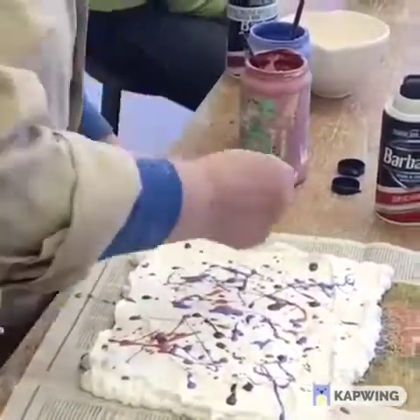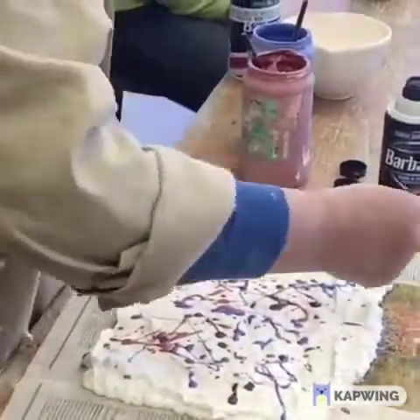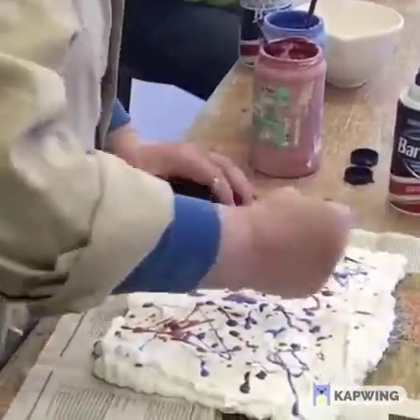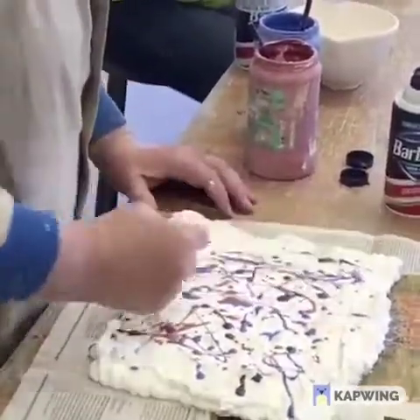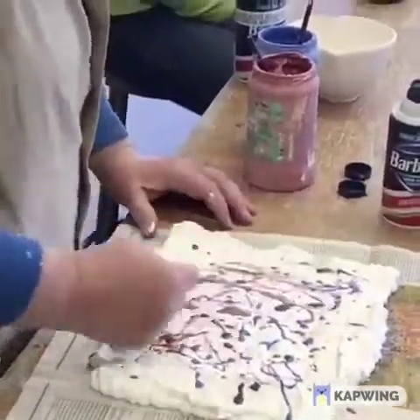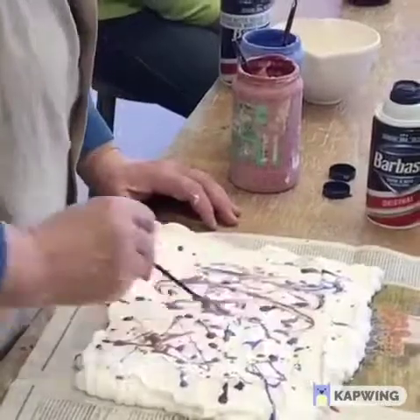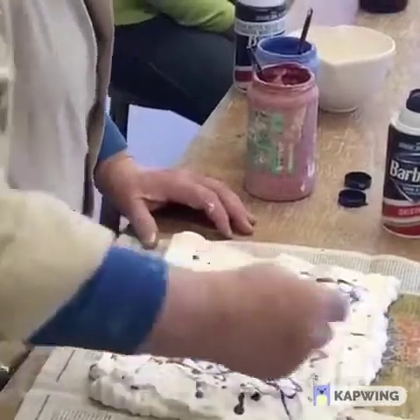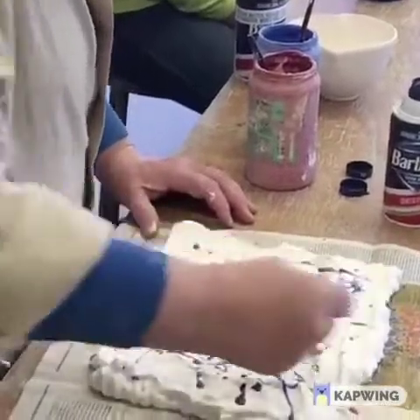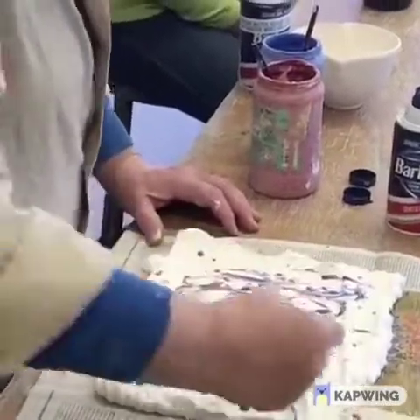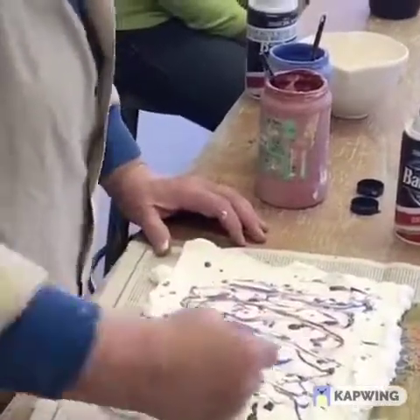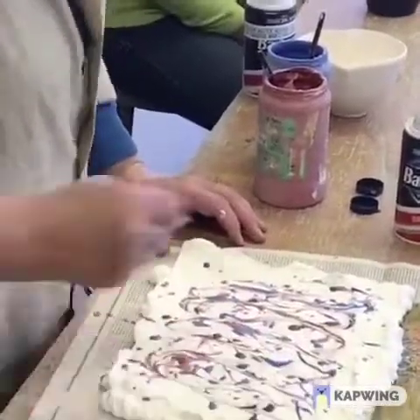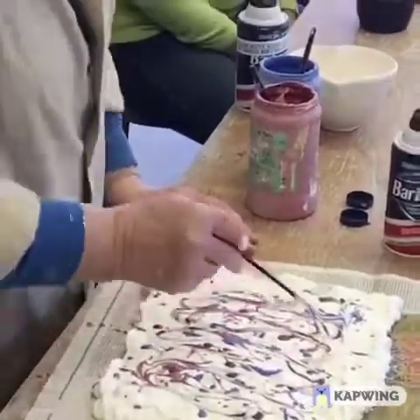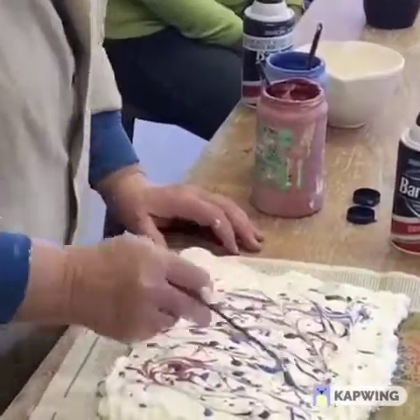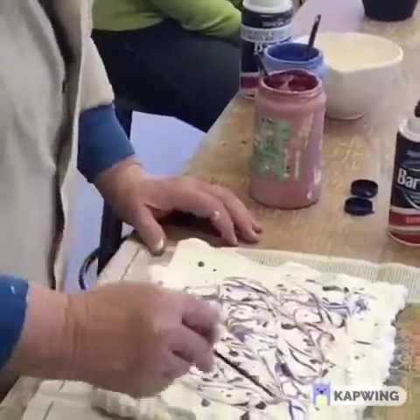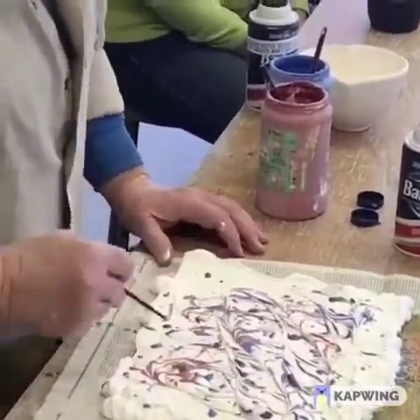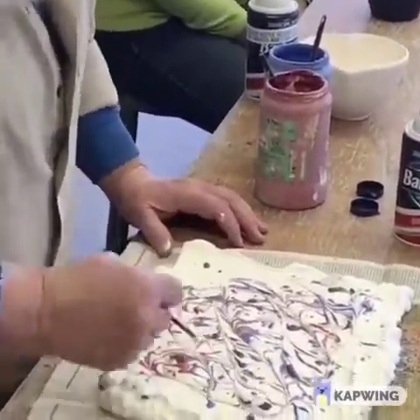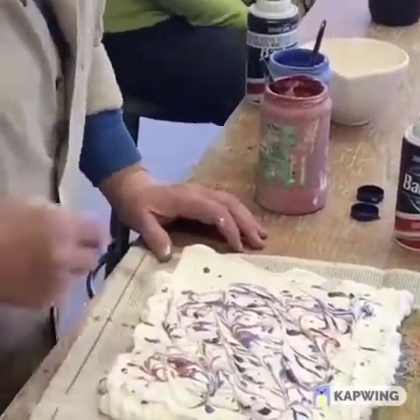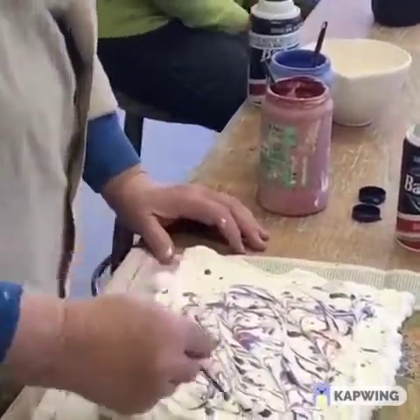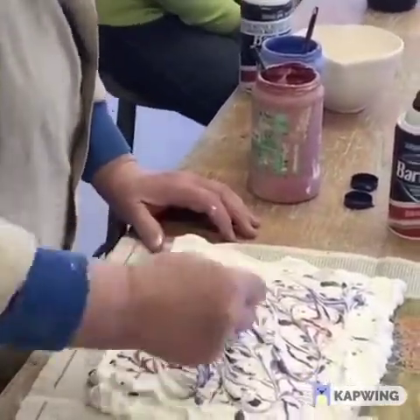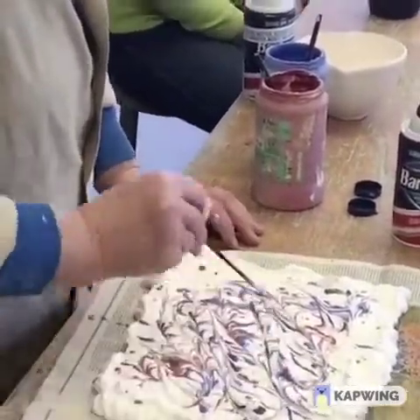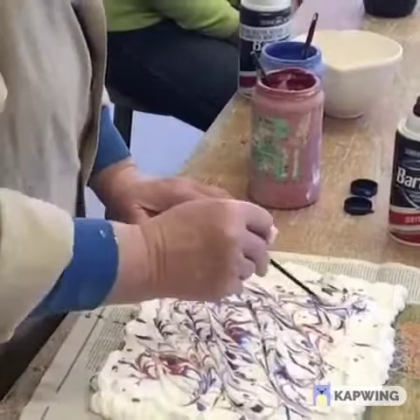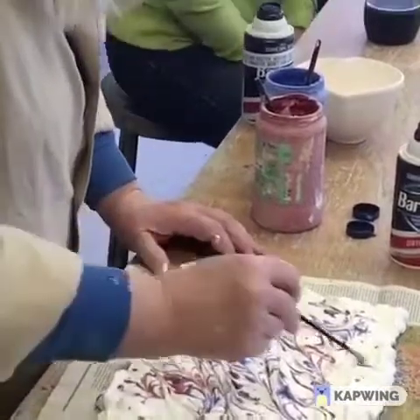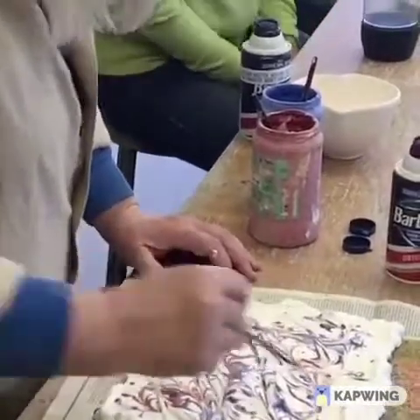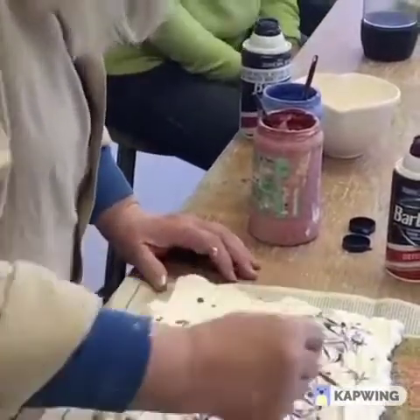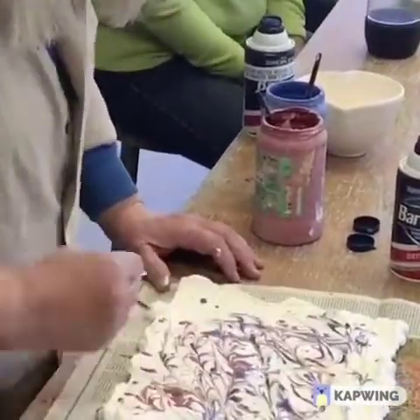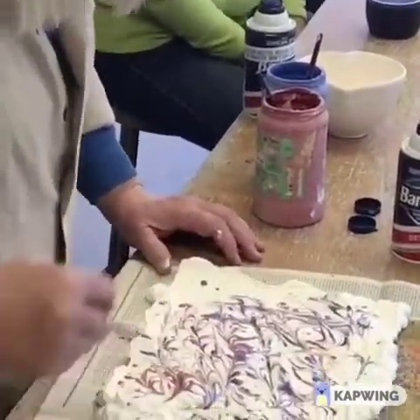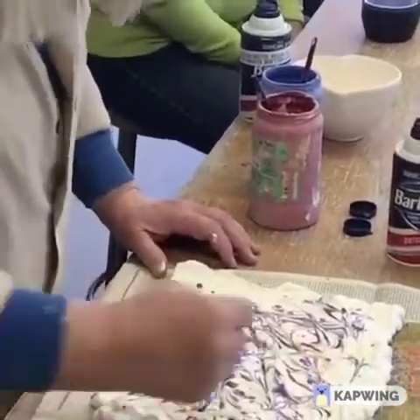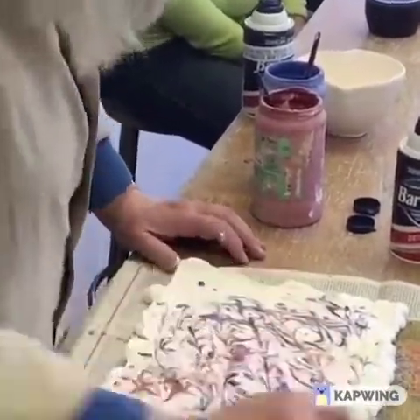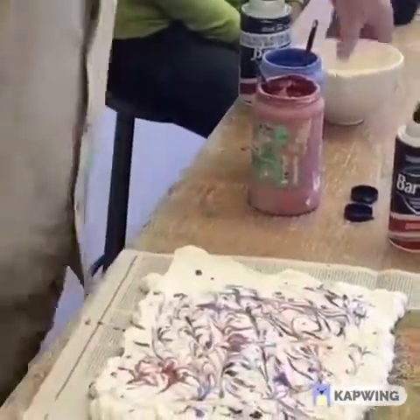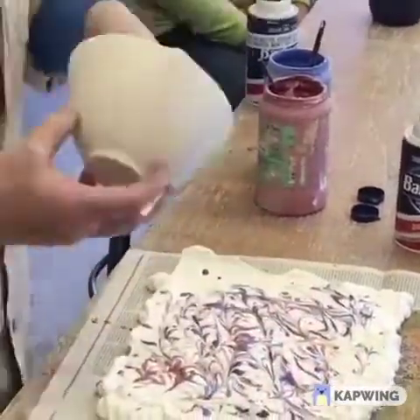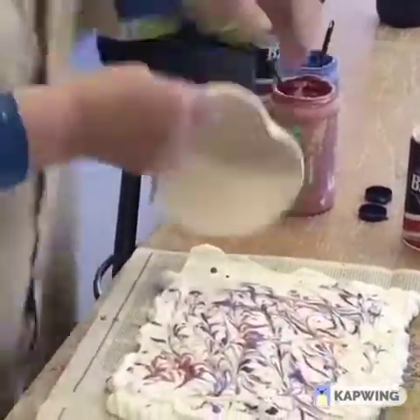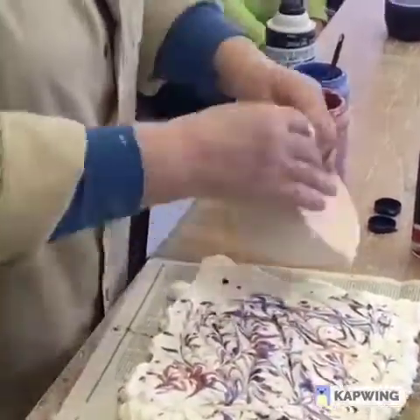We draw this through on the surface, trying to get all that close. Then we take this piece and we are going to roll it through.